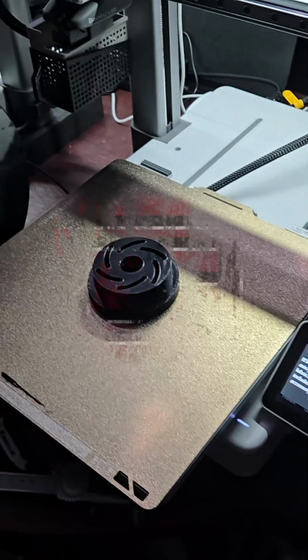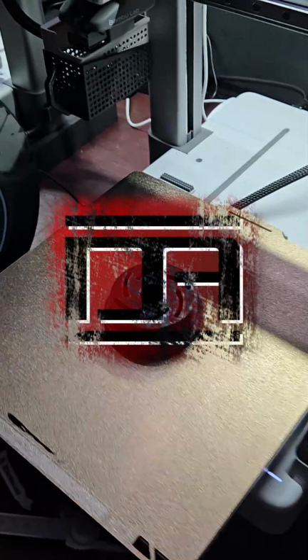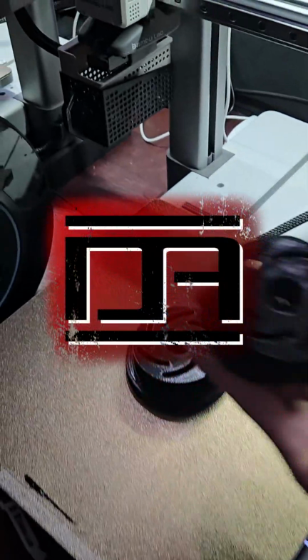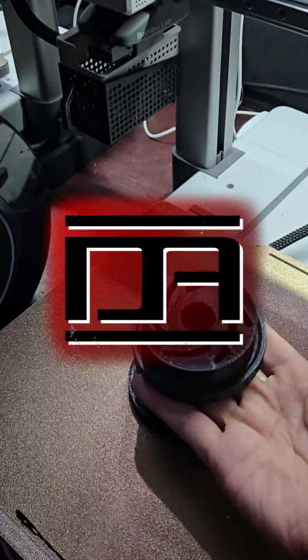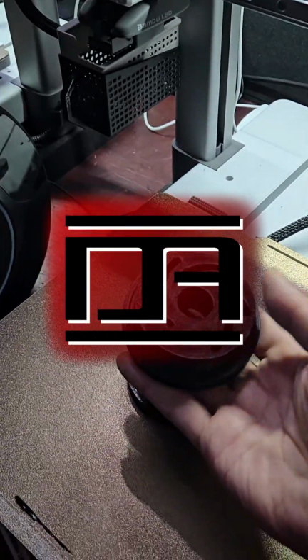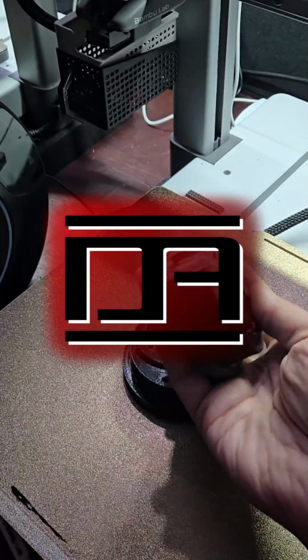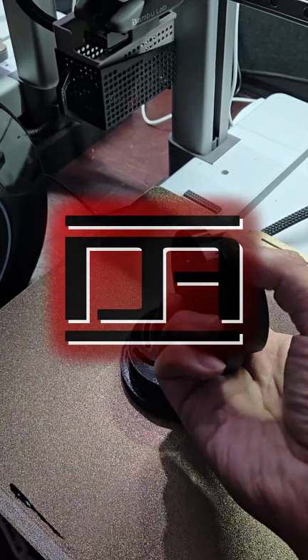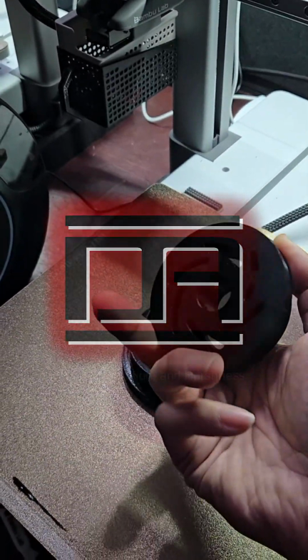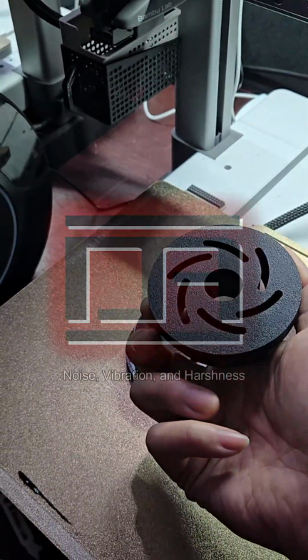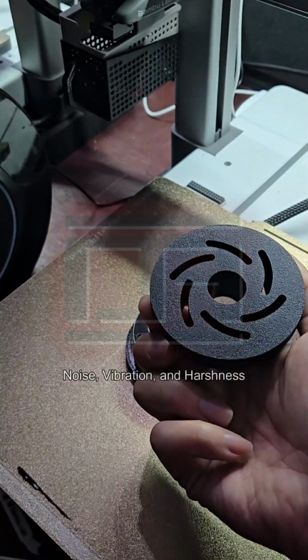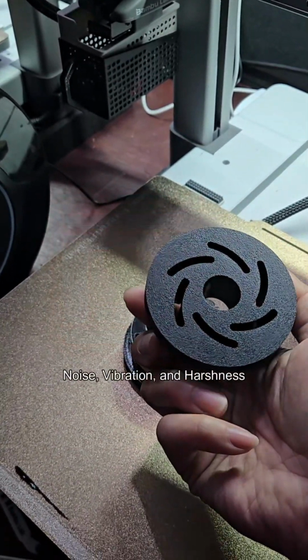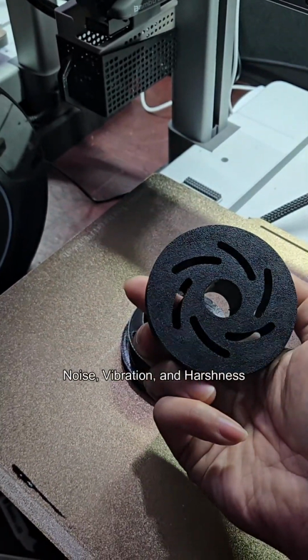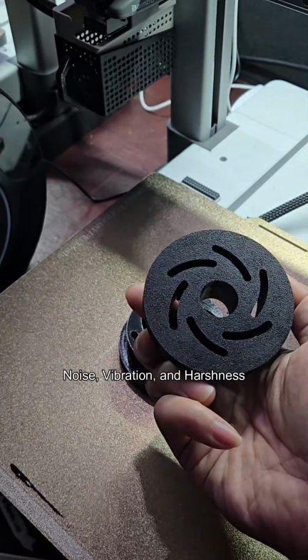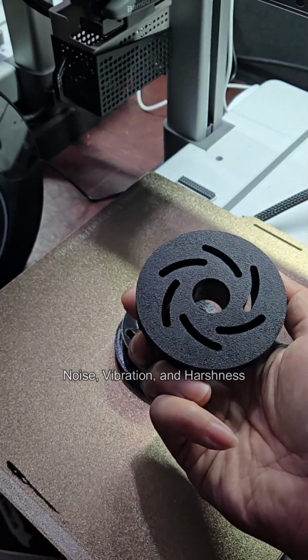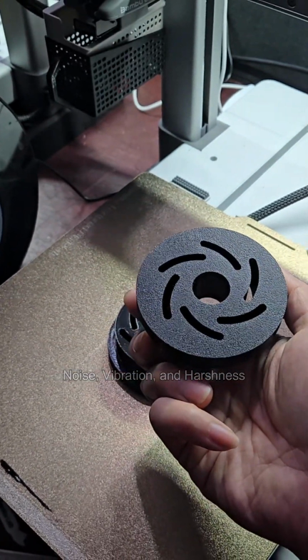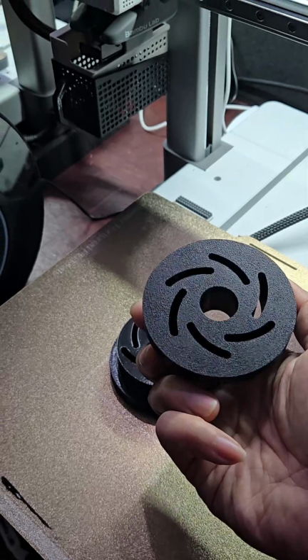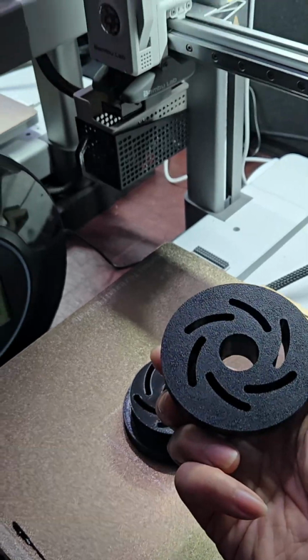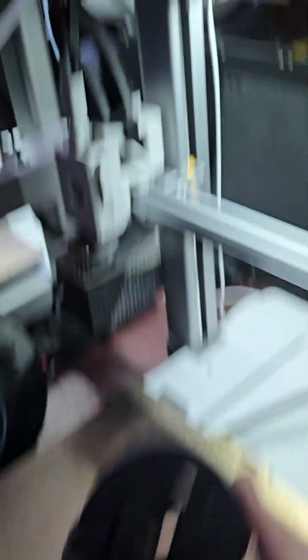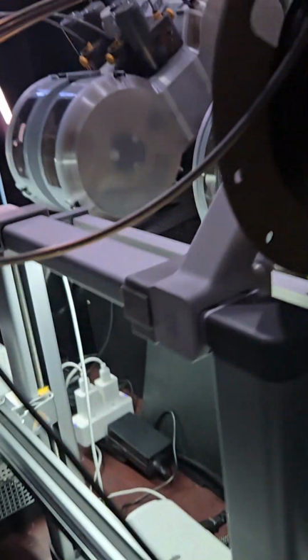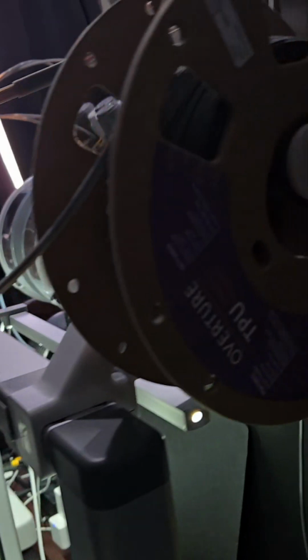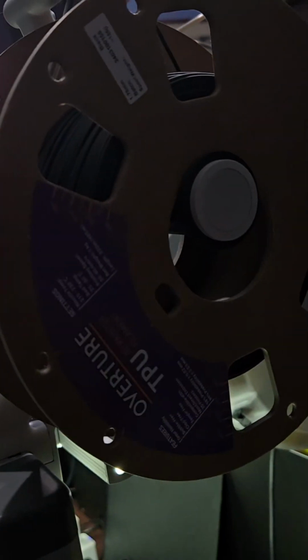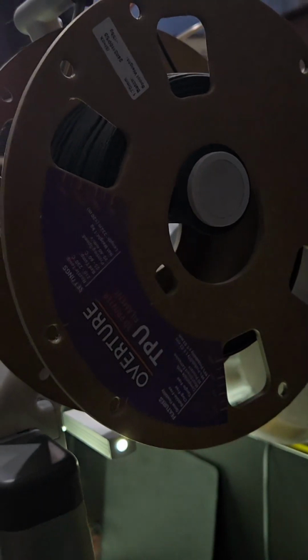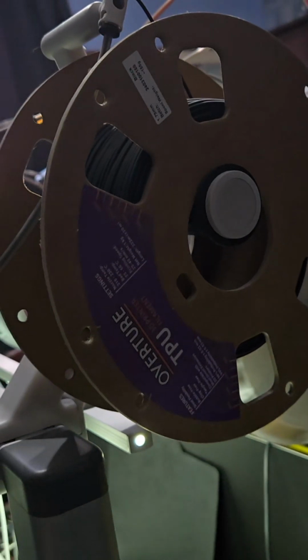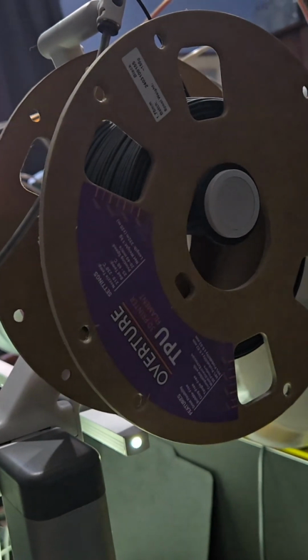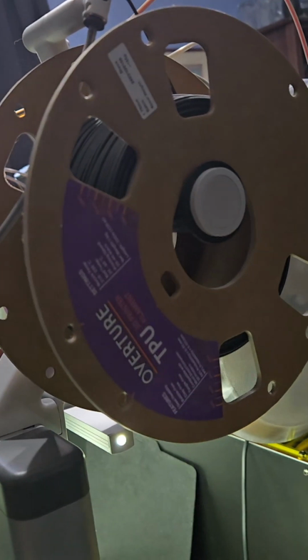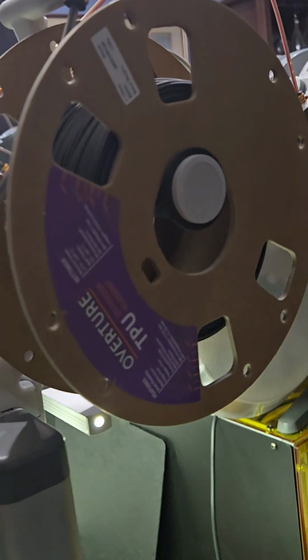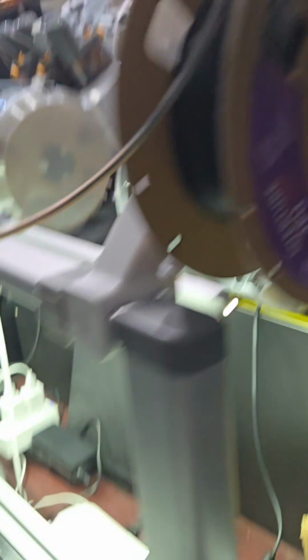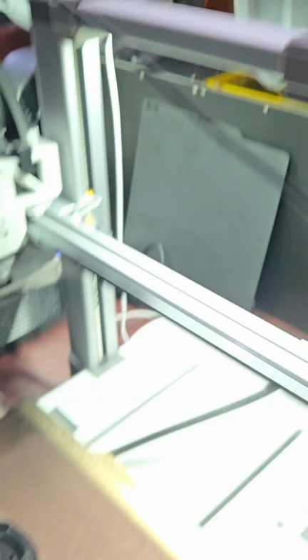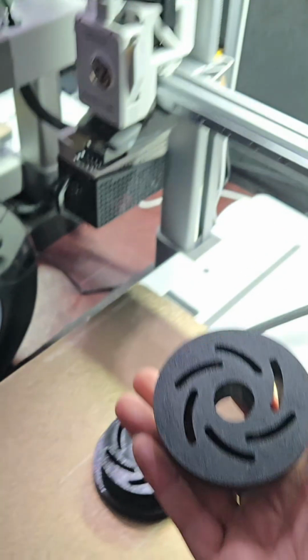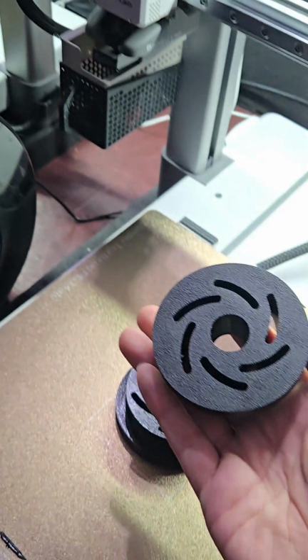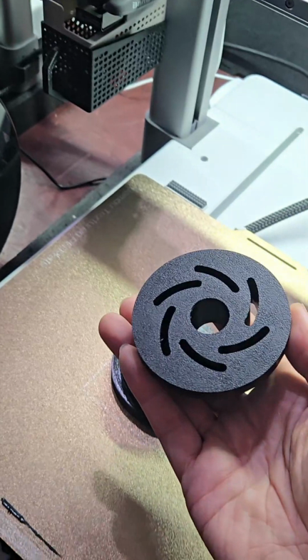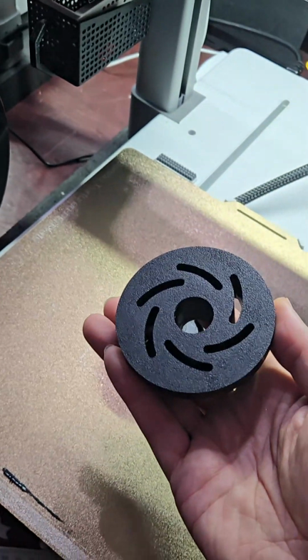I saw an interesting design for a motor mount bushing that reduces NVH and decided to 3D print my own version for the Torque Solution motor mount using 95A TPU at 100% infill. Let's install it.